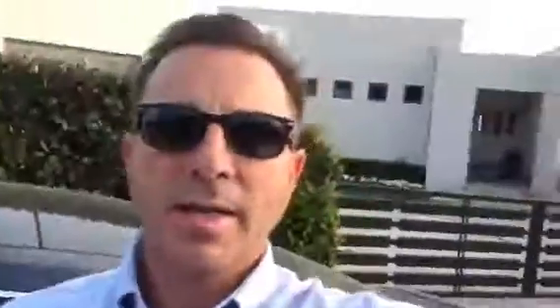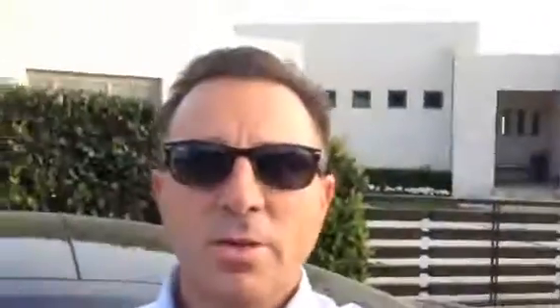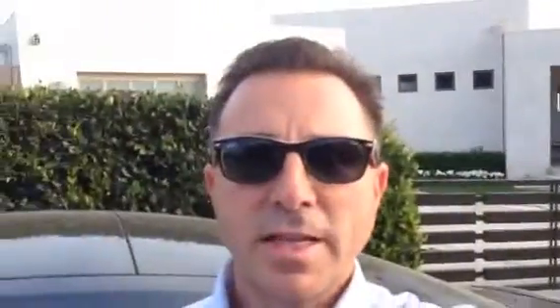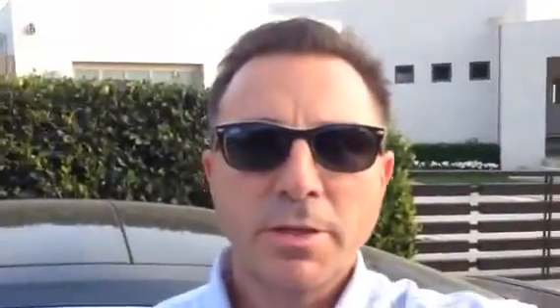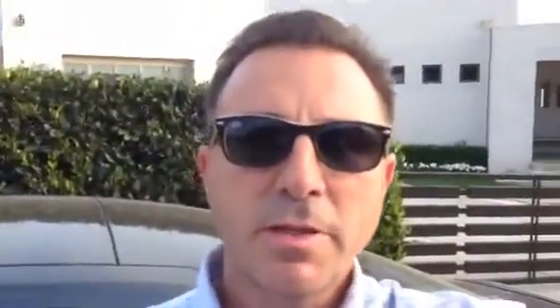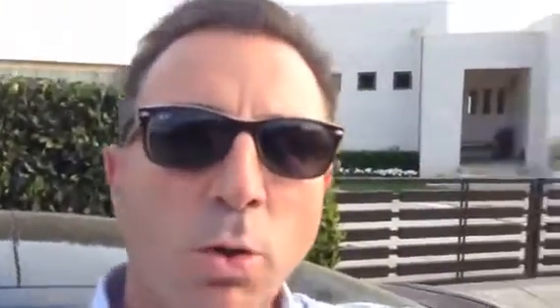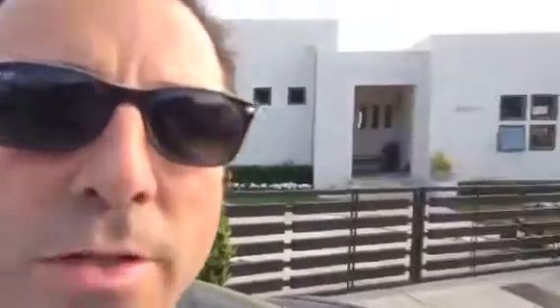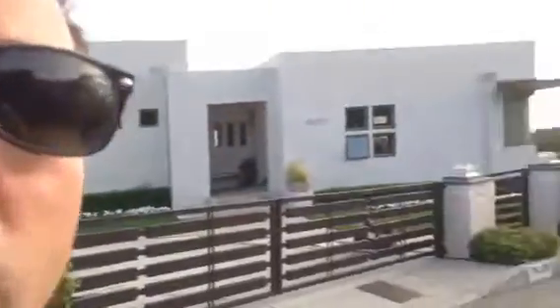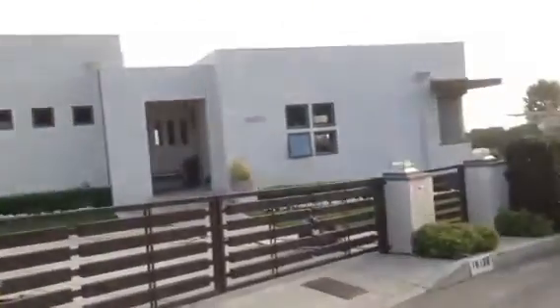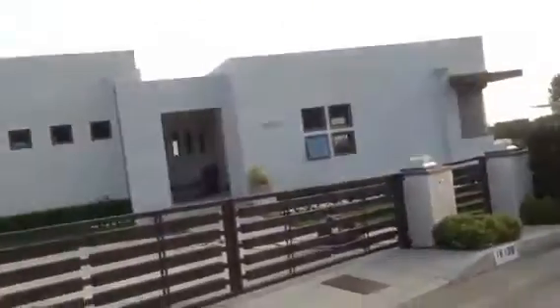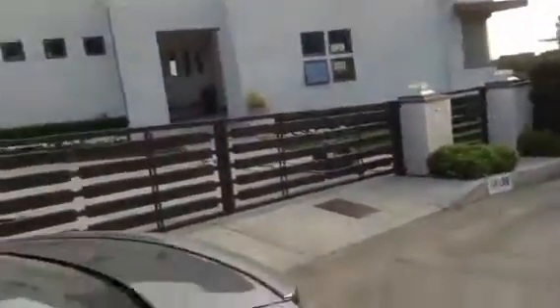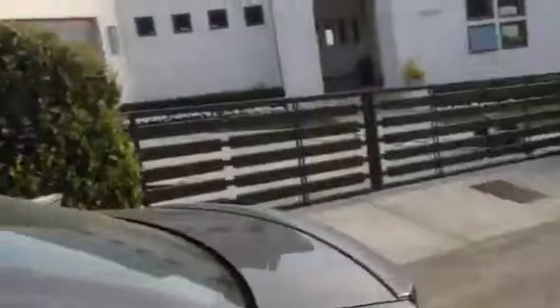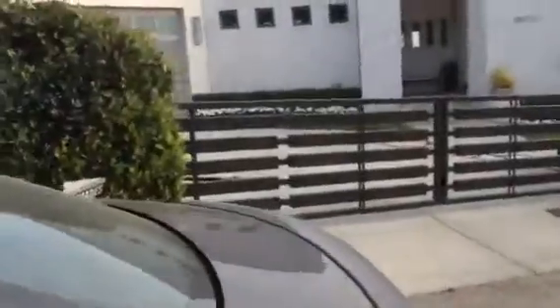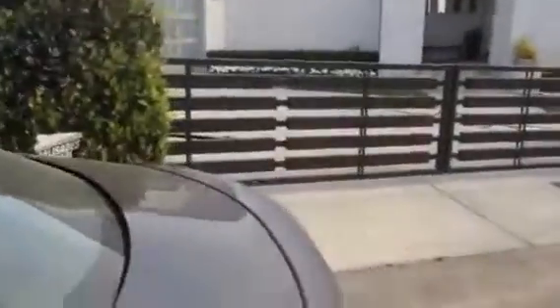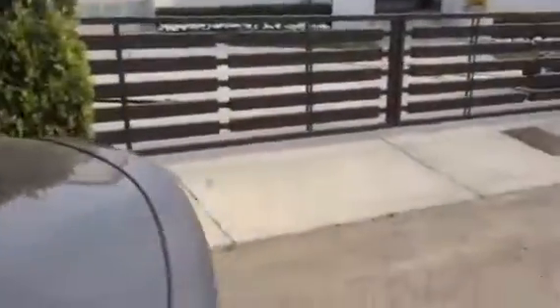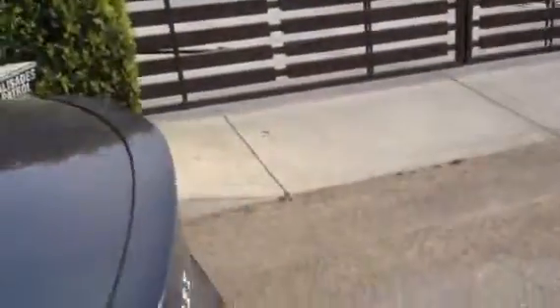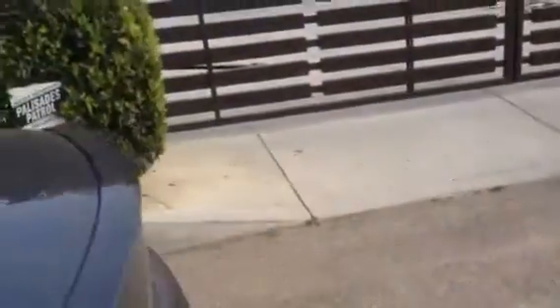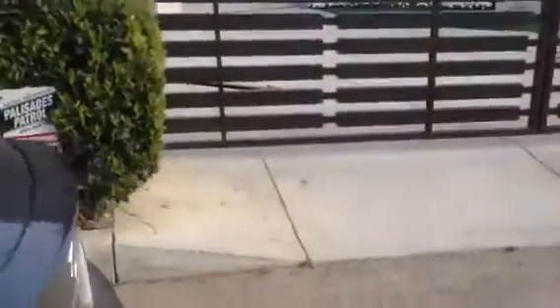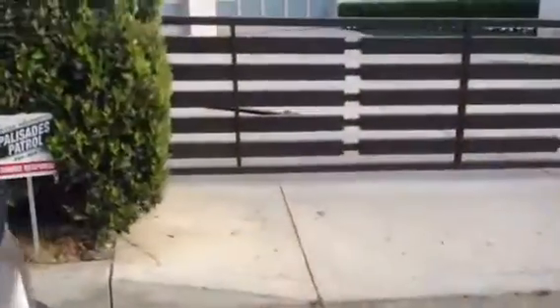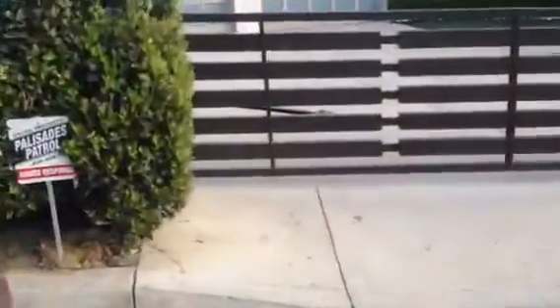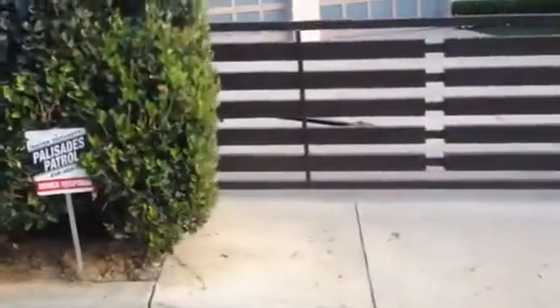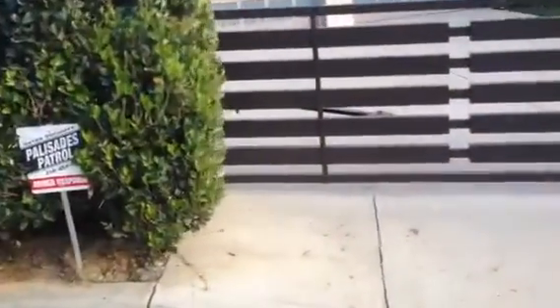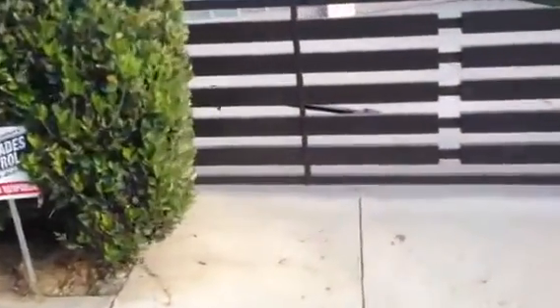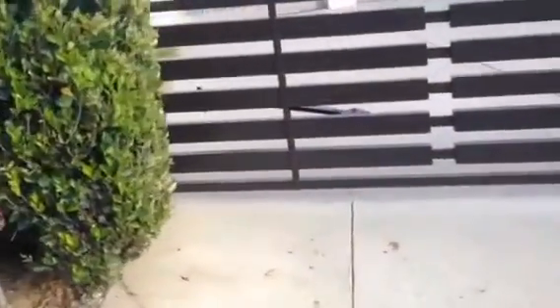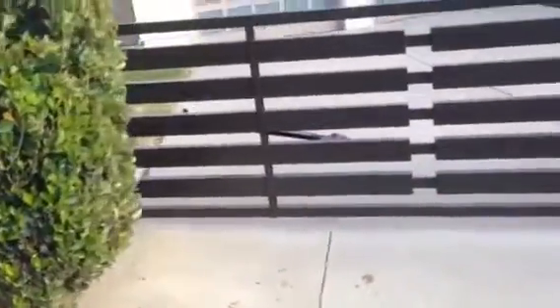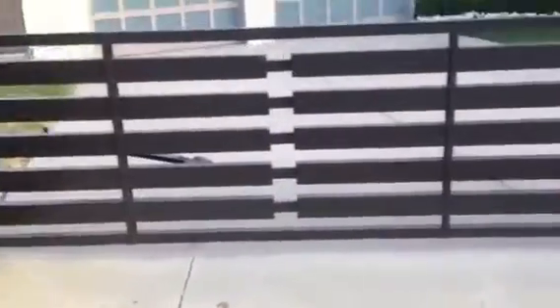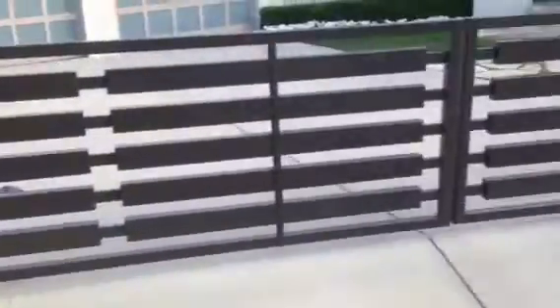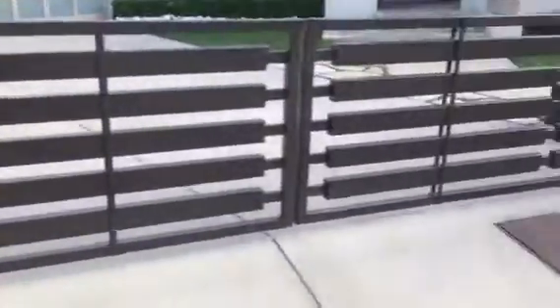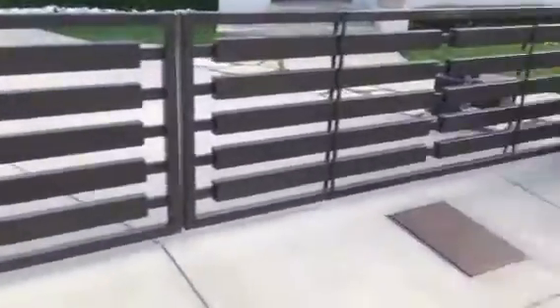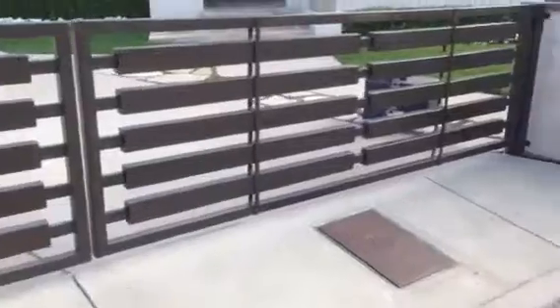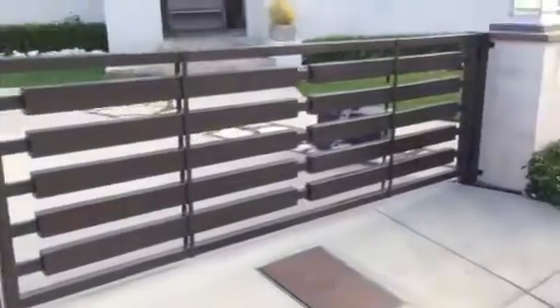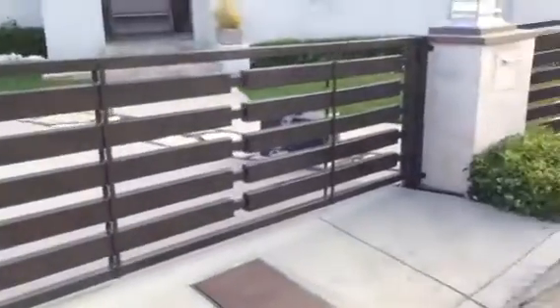Hello, this is Avi Ben David at Mulholland Security and I want to show you some gates that we did here. We're in Pacific Palisades. It's a very nice property.